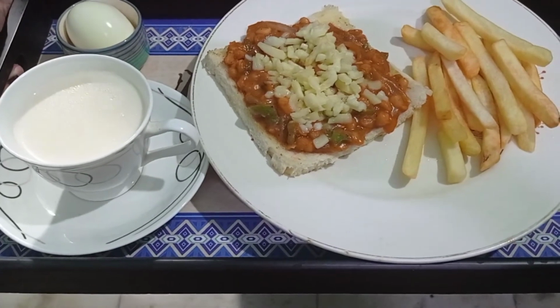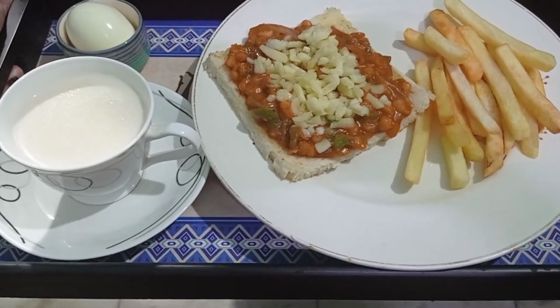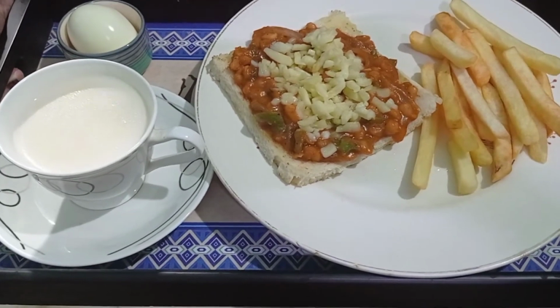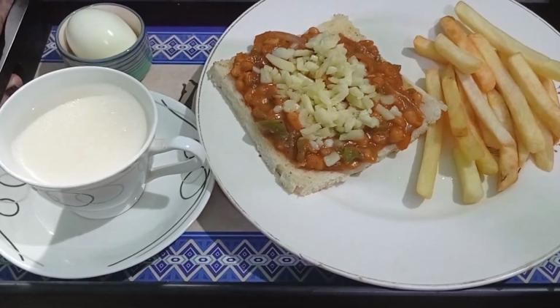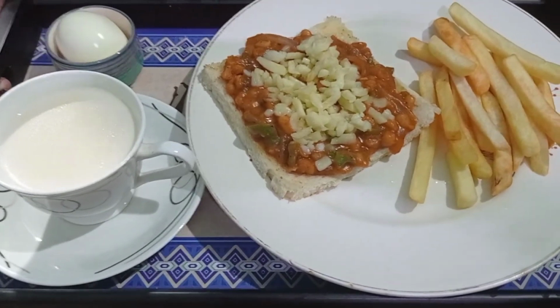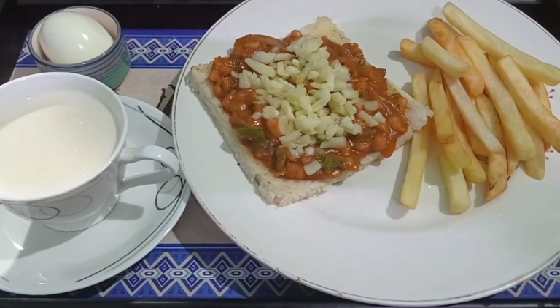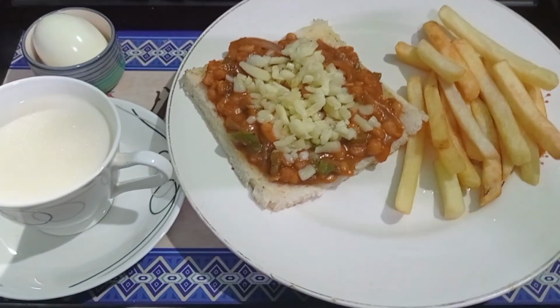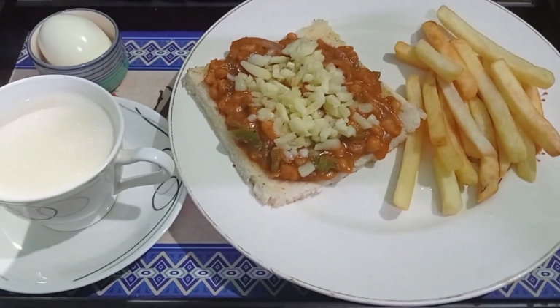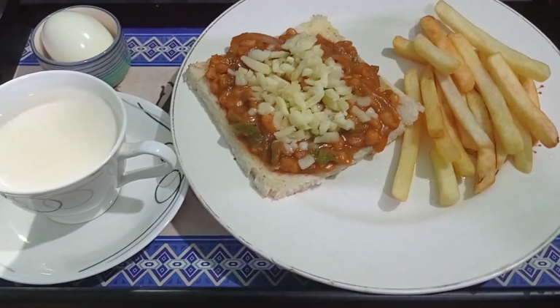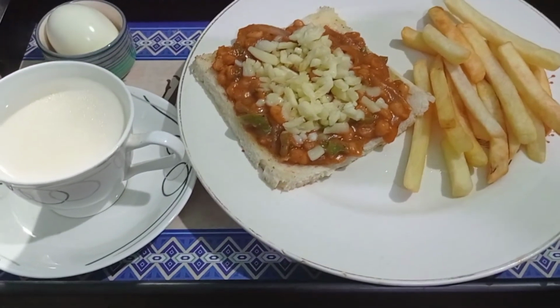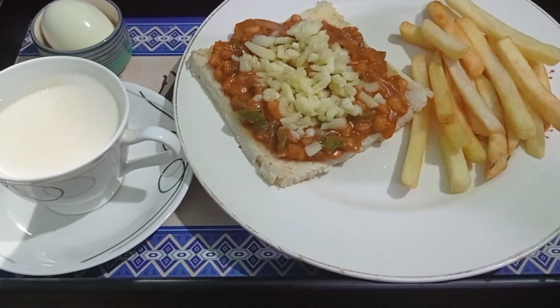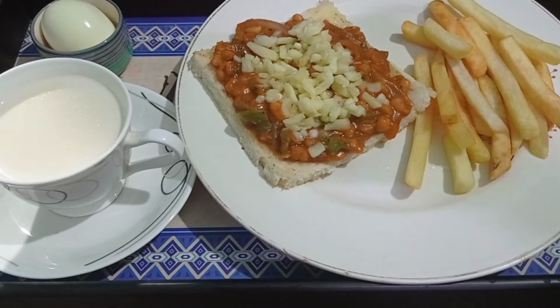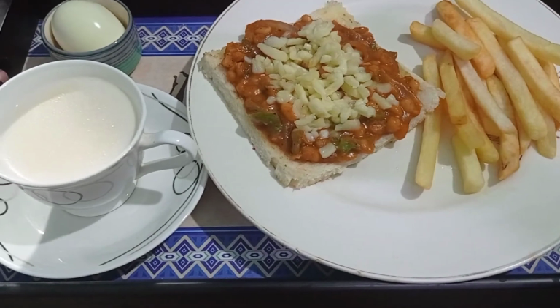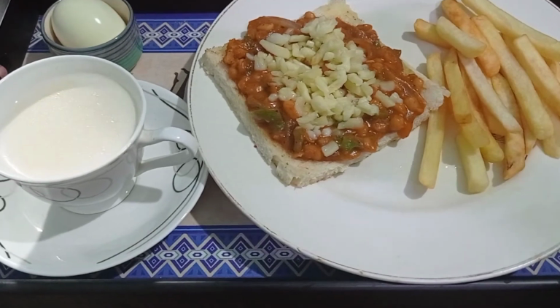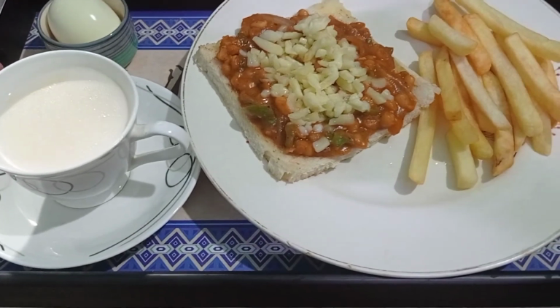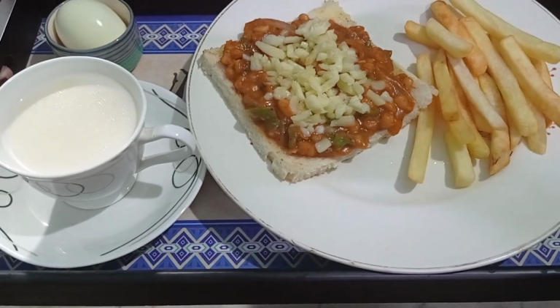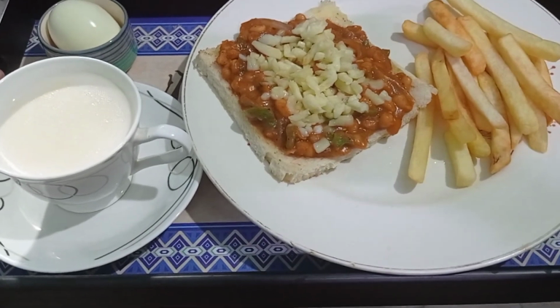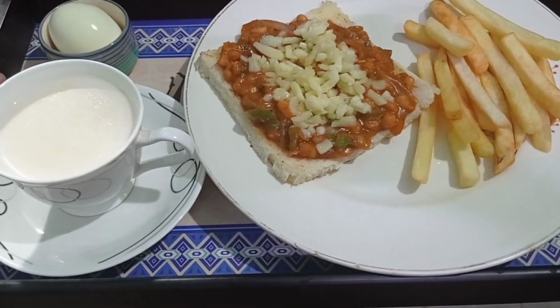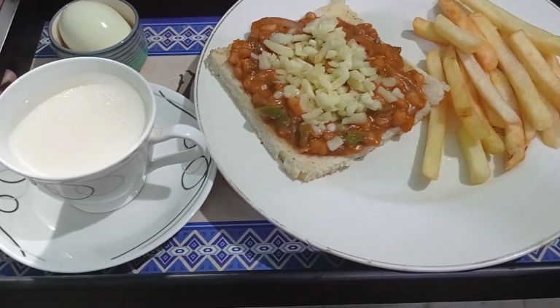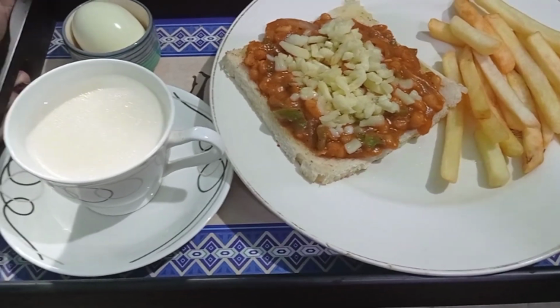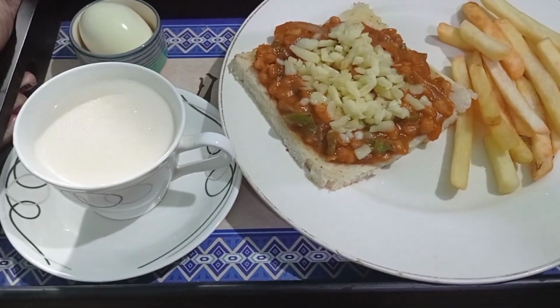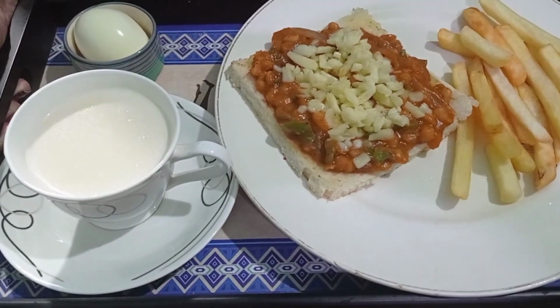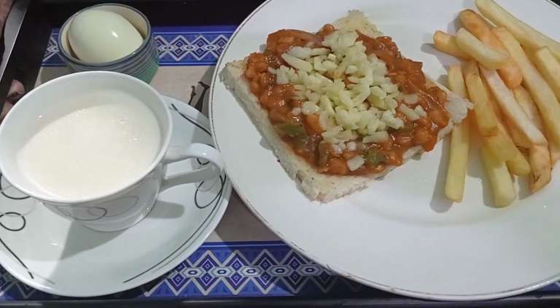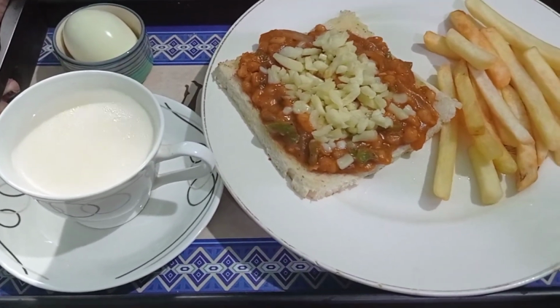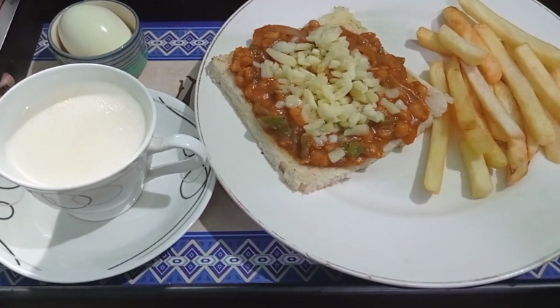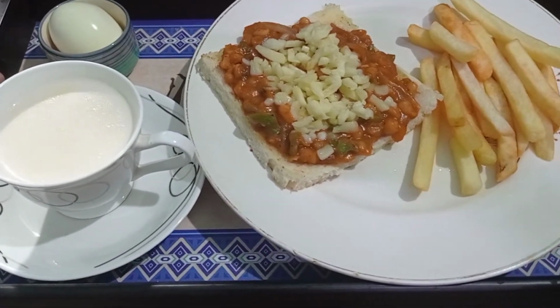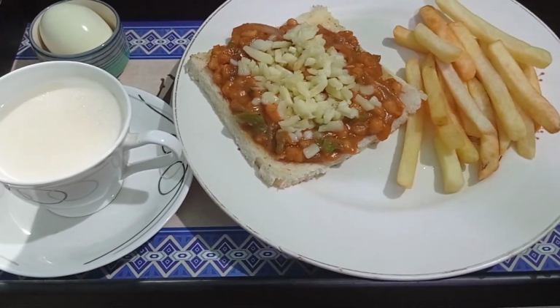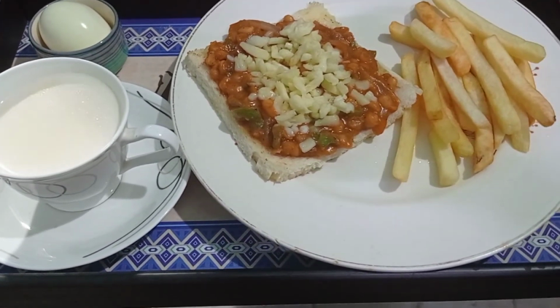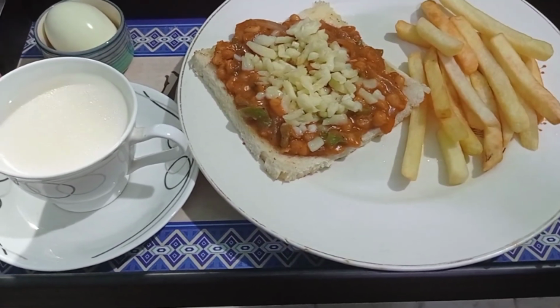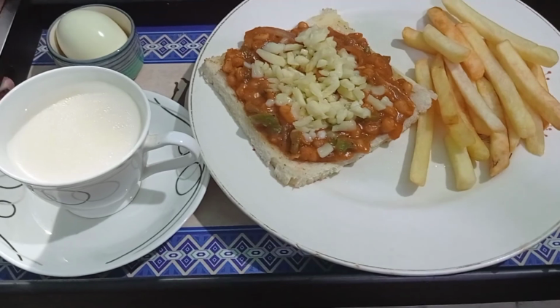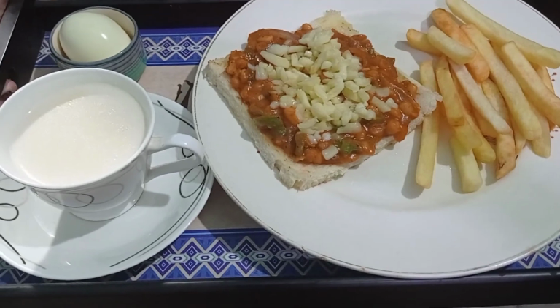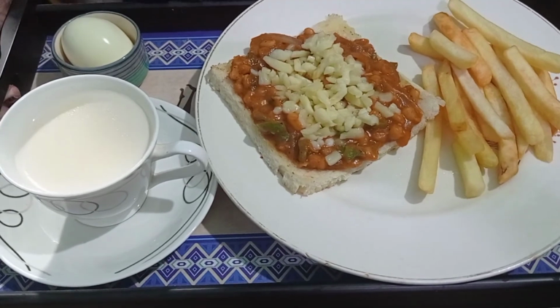If you like my simple and delicious recipes please like, share, comment and subscribe to my channel Minoke's Kitchen. Take care of yourself, bye bye.